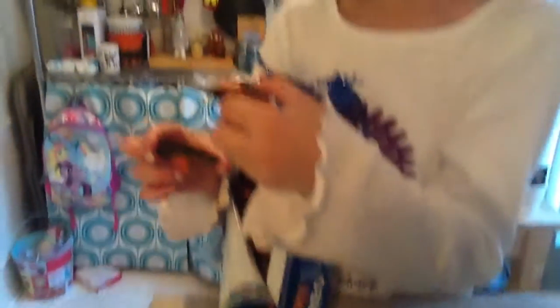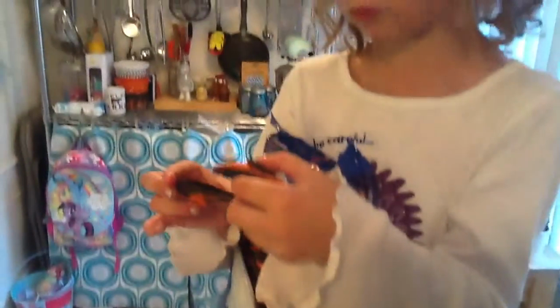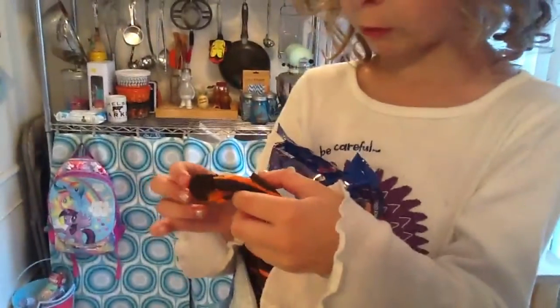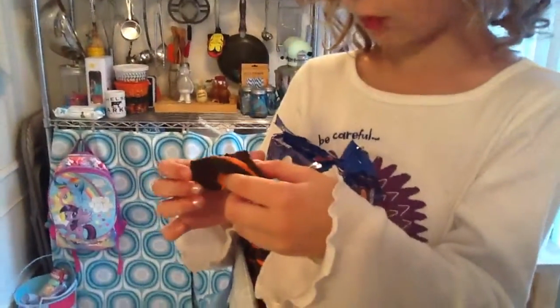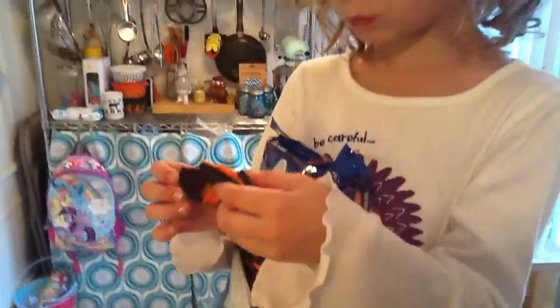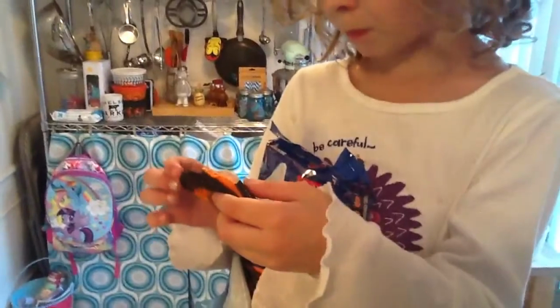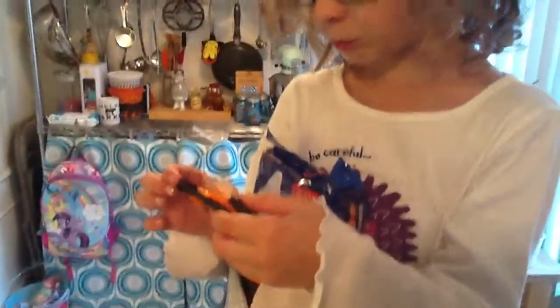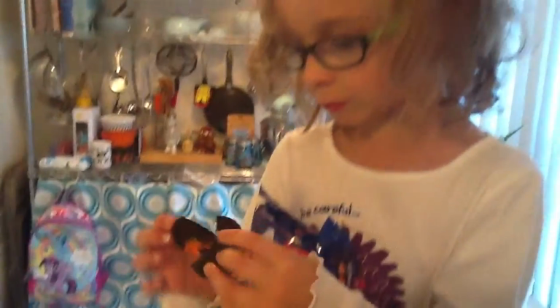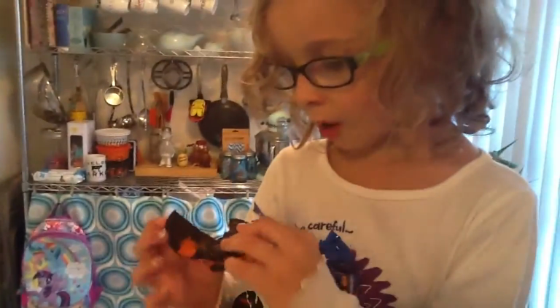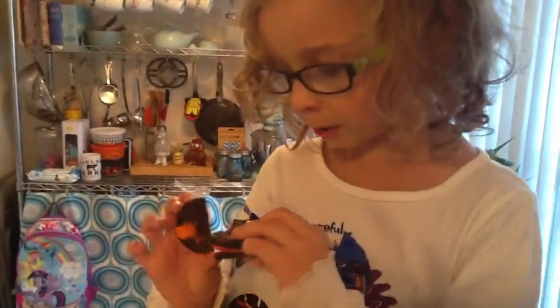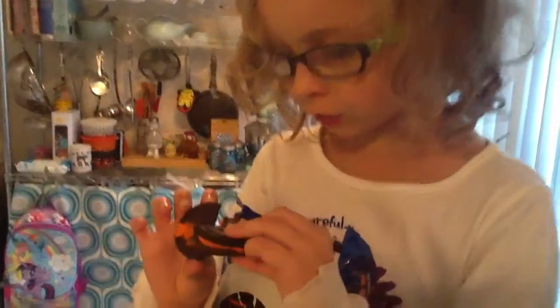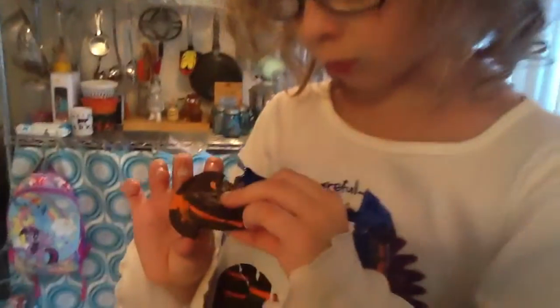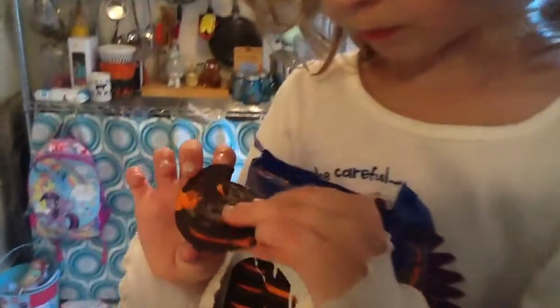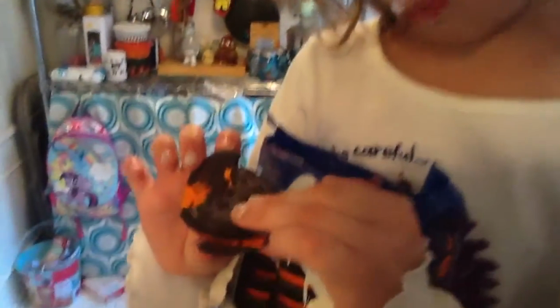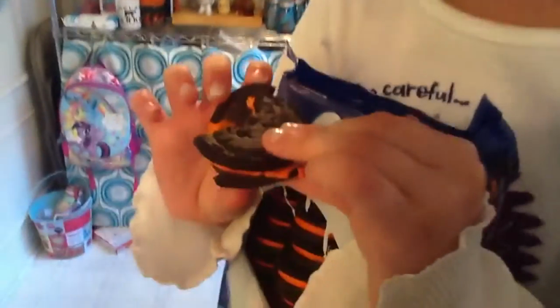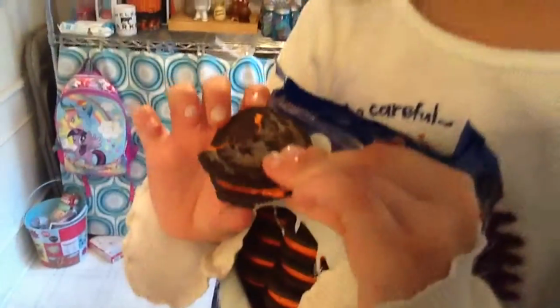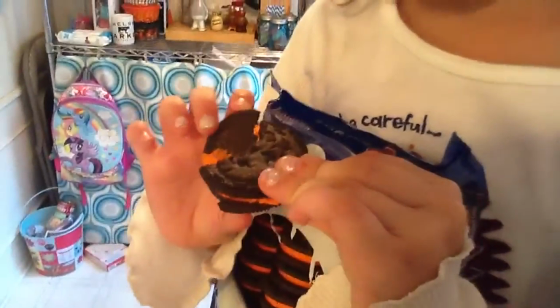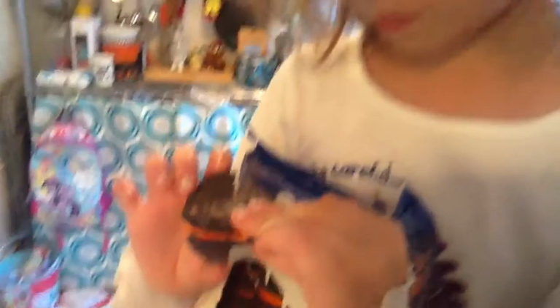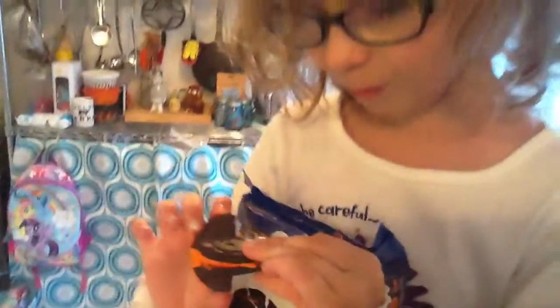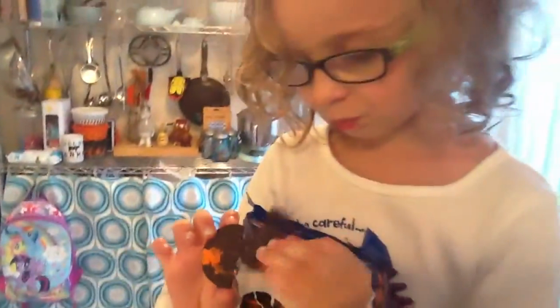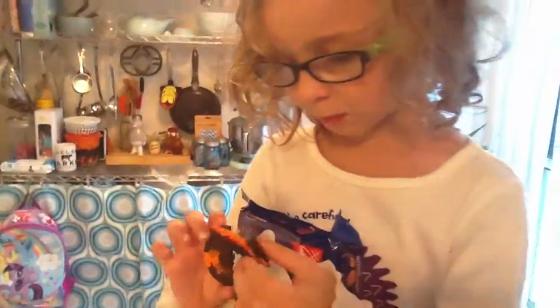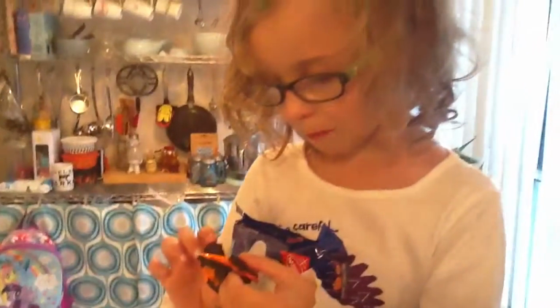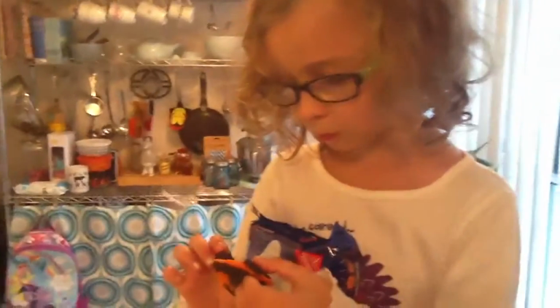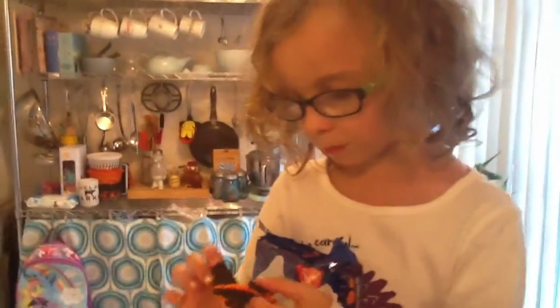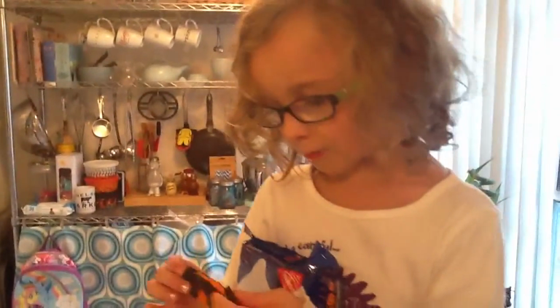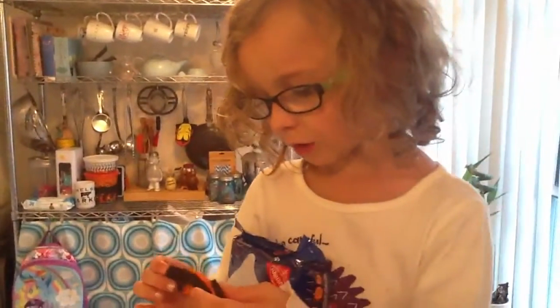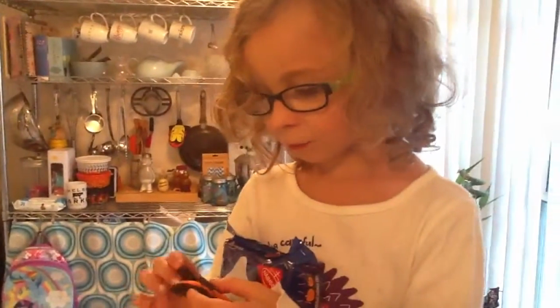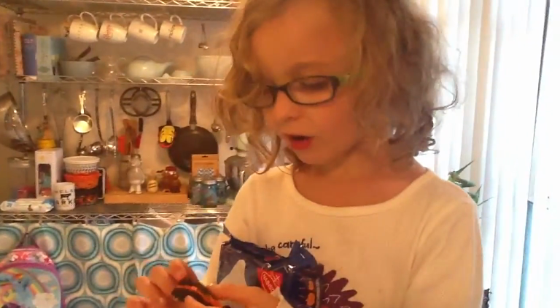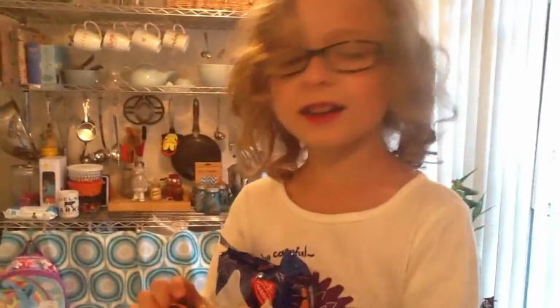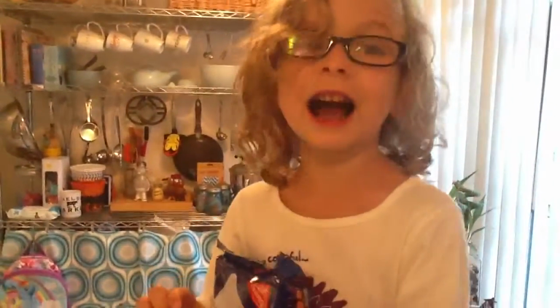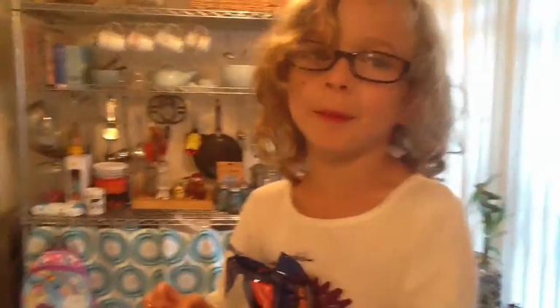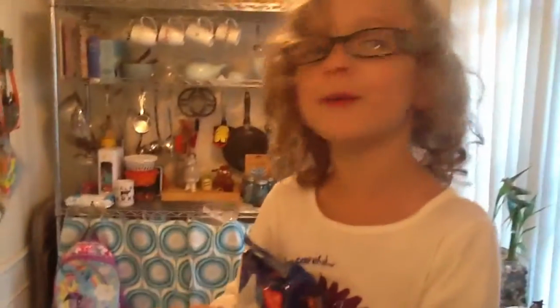All right, what design did you get? Pumpkin. Cool. Happy Halloween. Yeah. Happy Halloween.